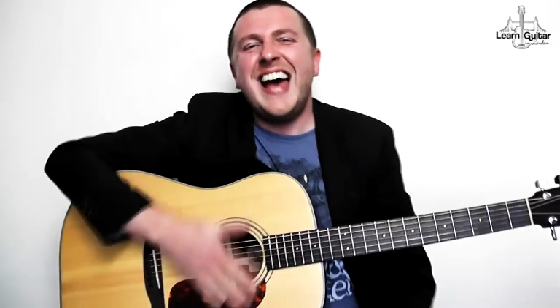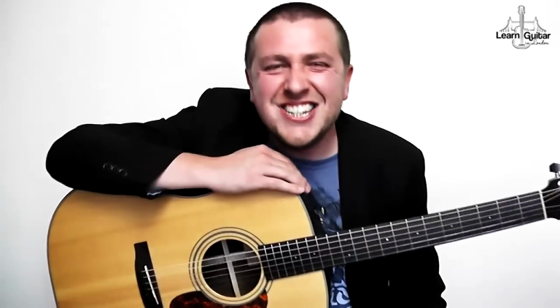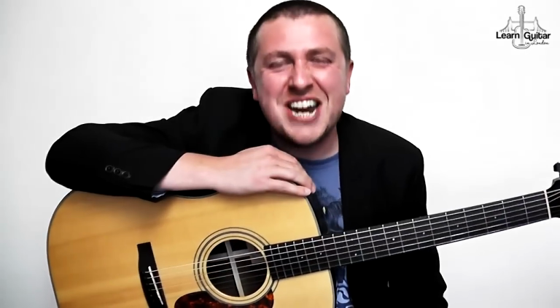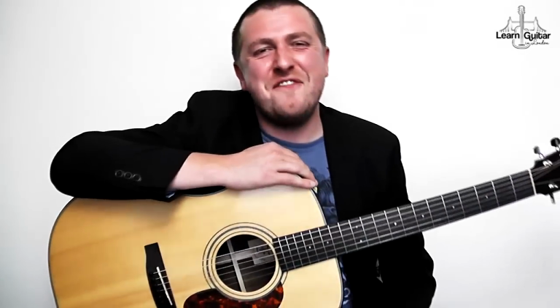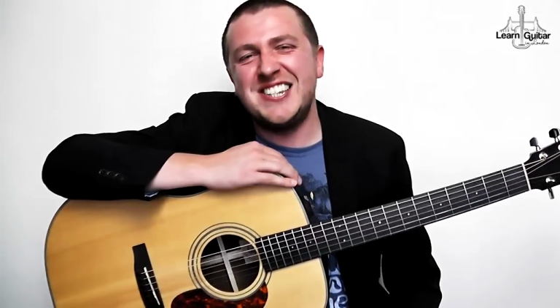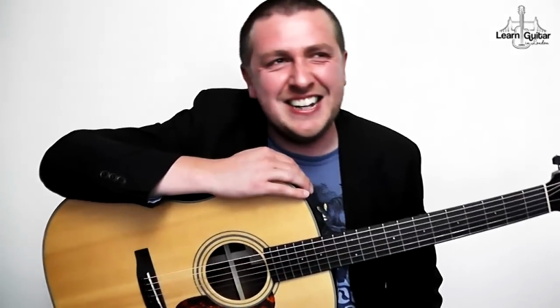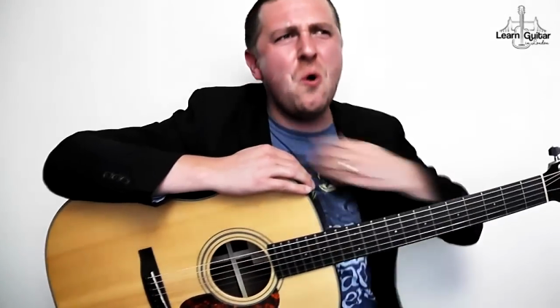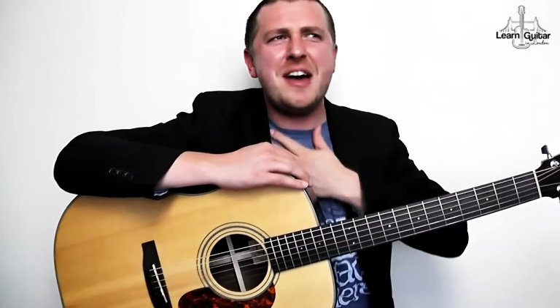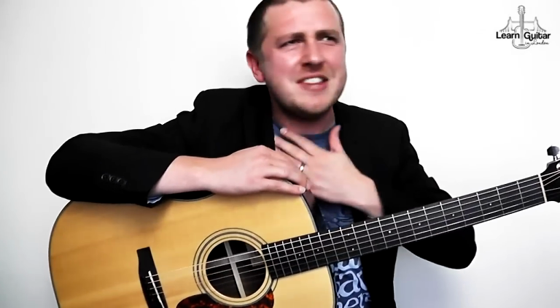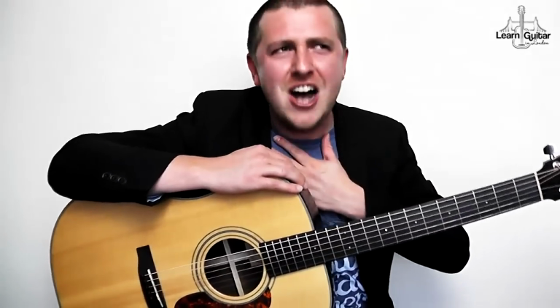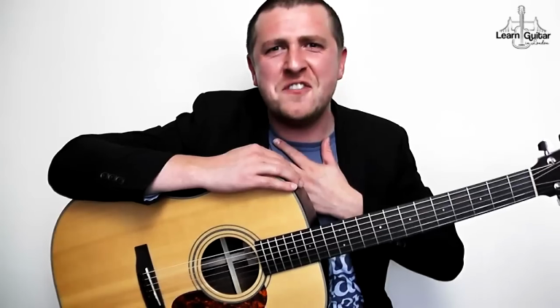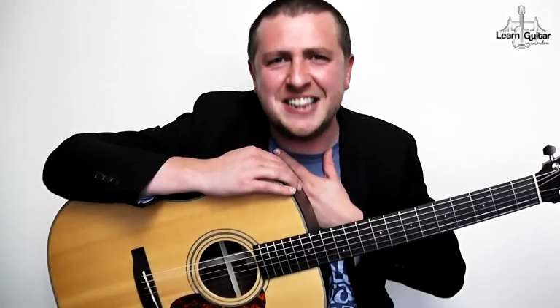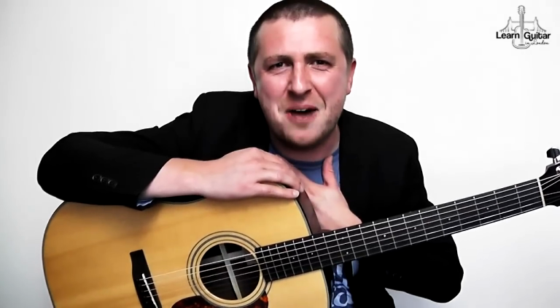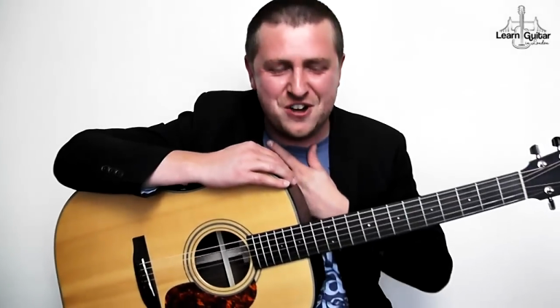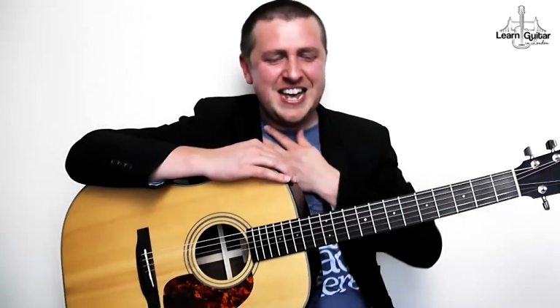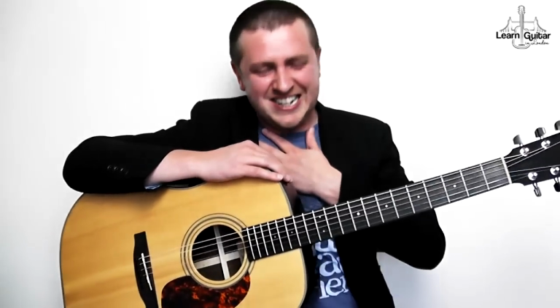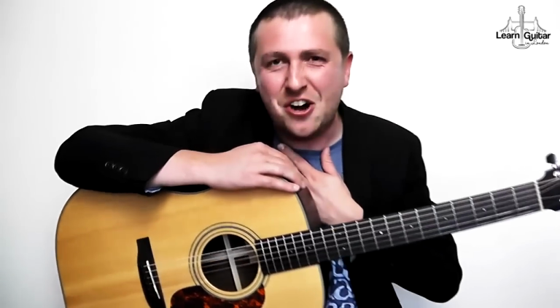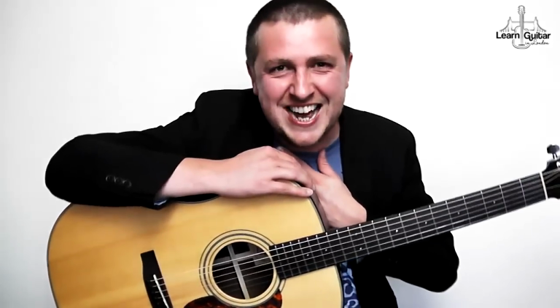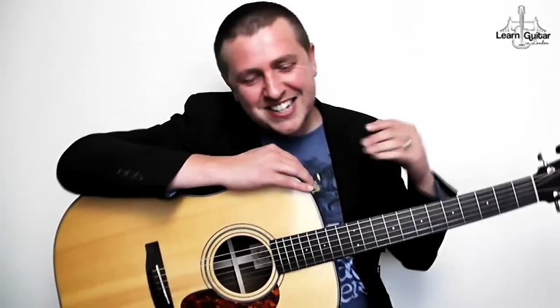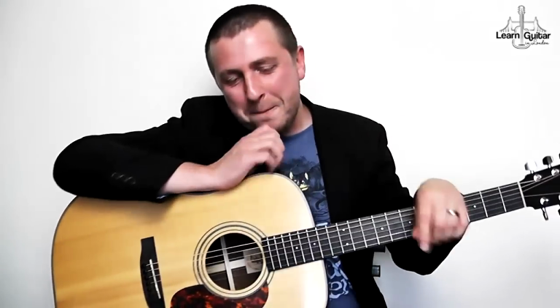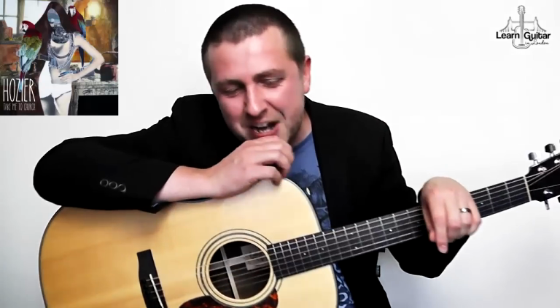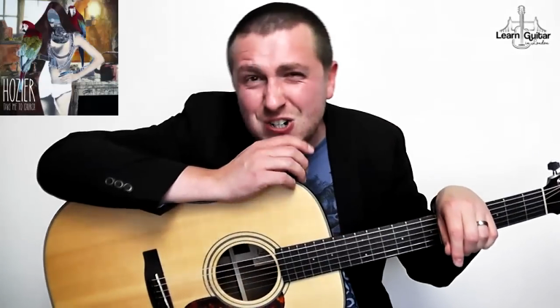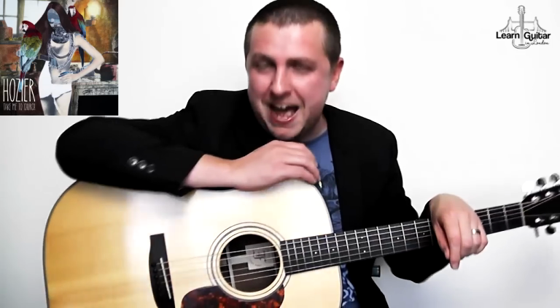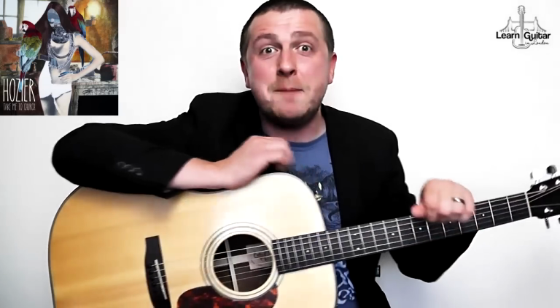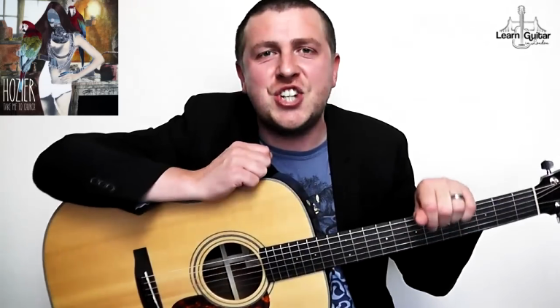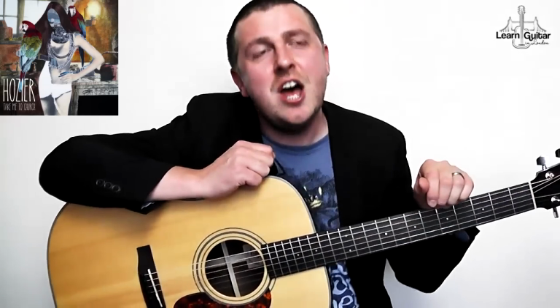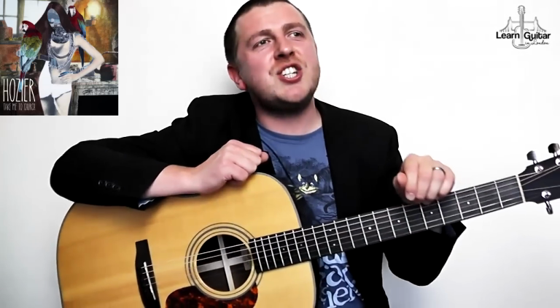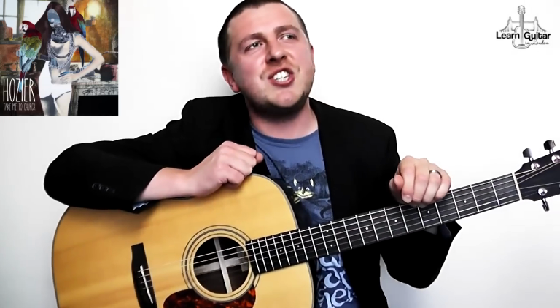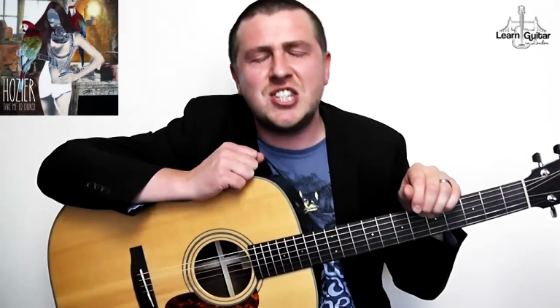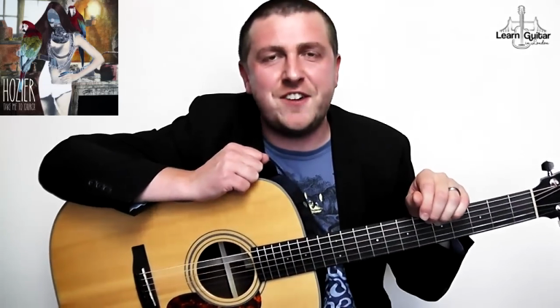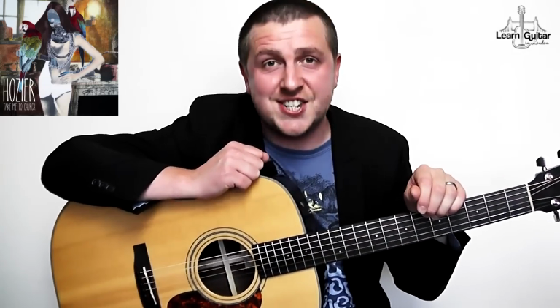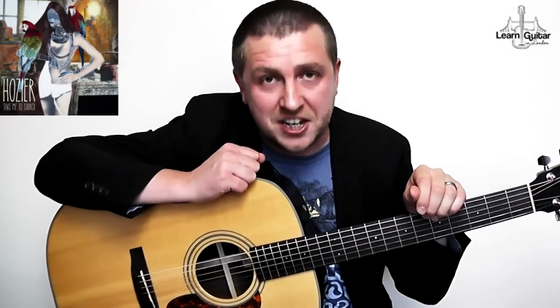It's Drew James here from Learn Guitar in London. That was a high song for me to sing — that was high up there on the vocals. This guy's got a lot of talent. So I'm playing Hozier and Take Me To Church, which I just think is such a fantastic single.